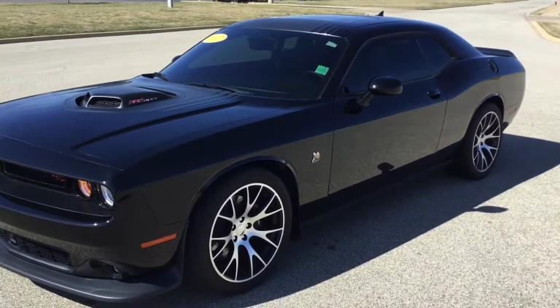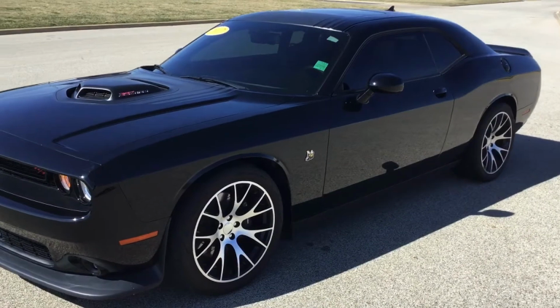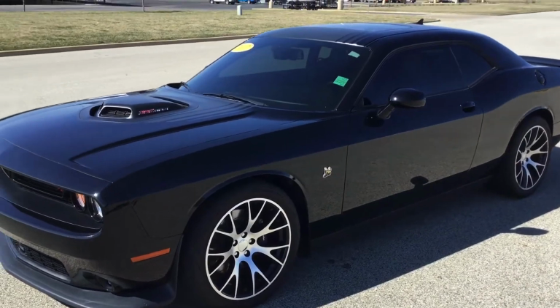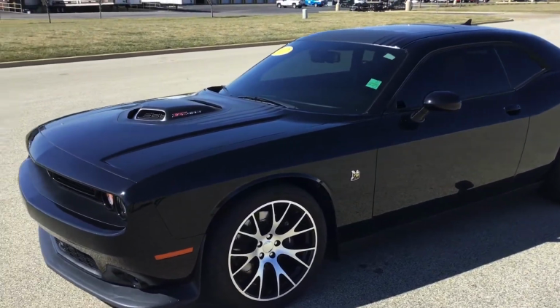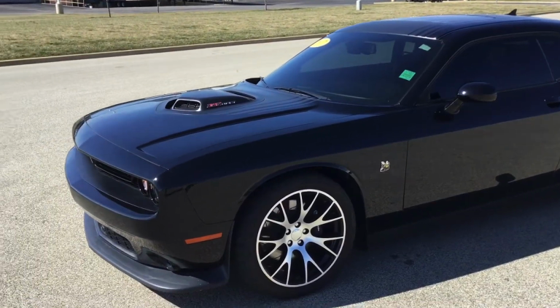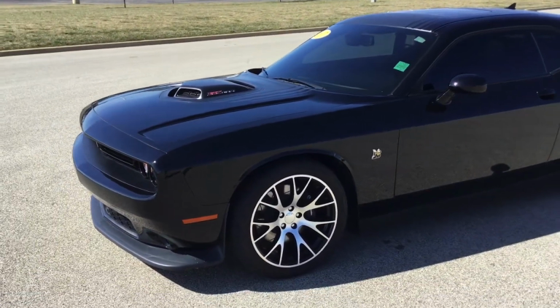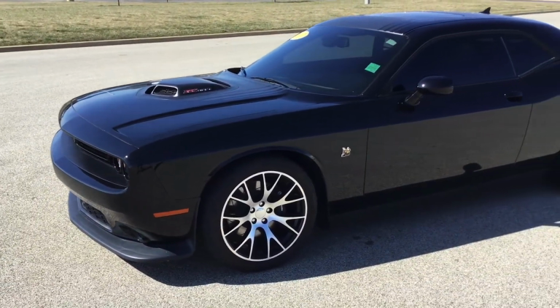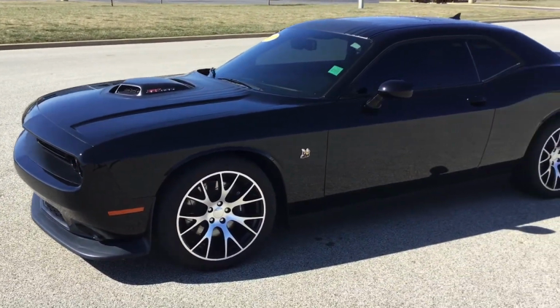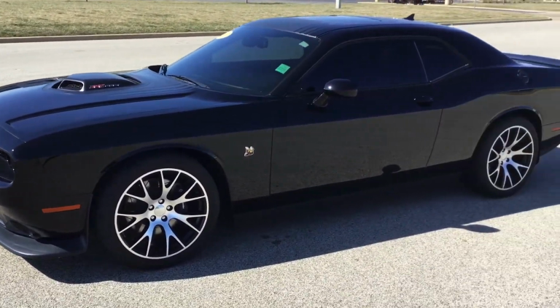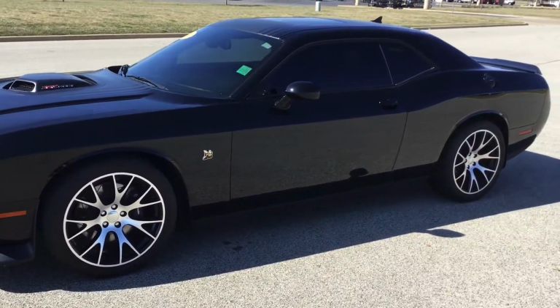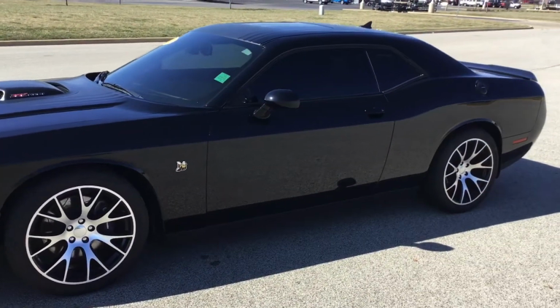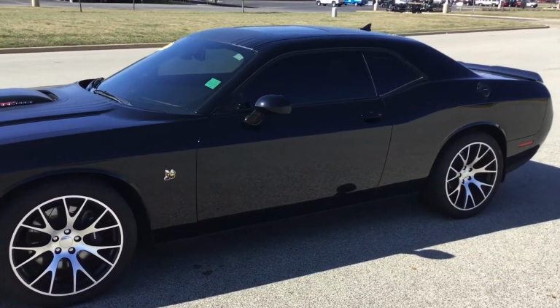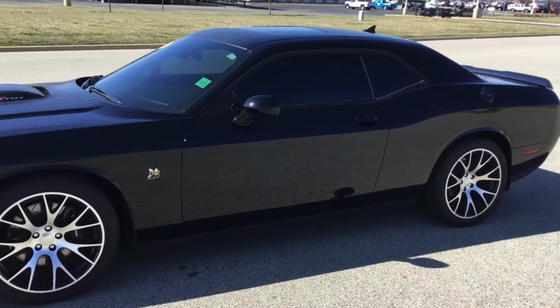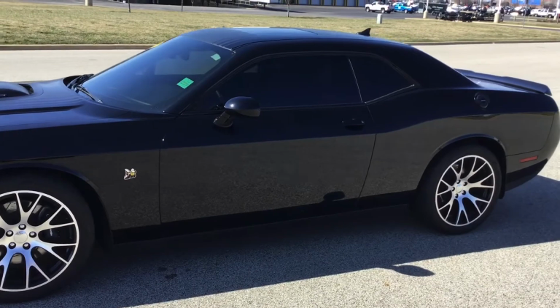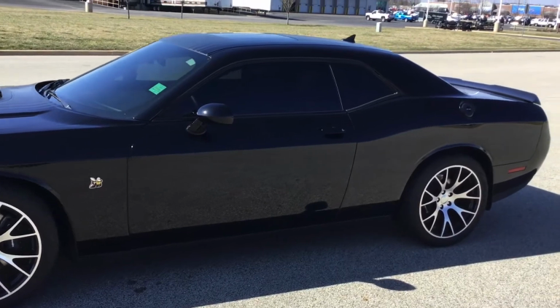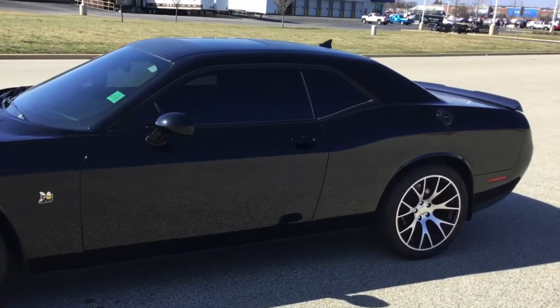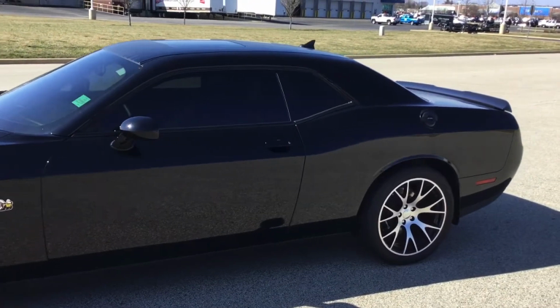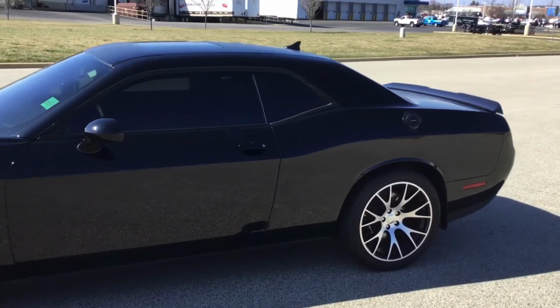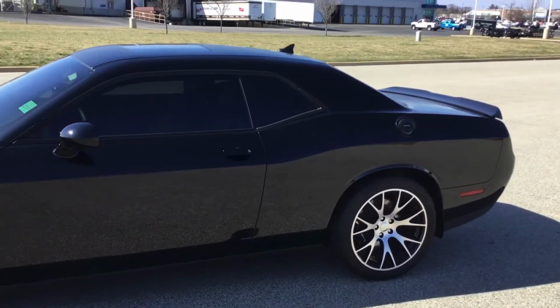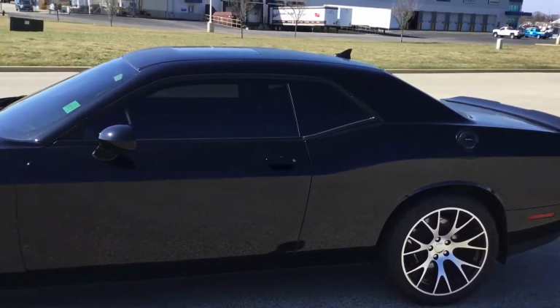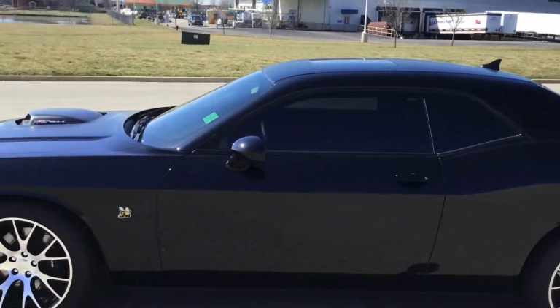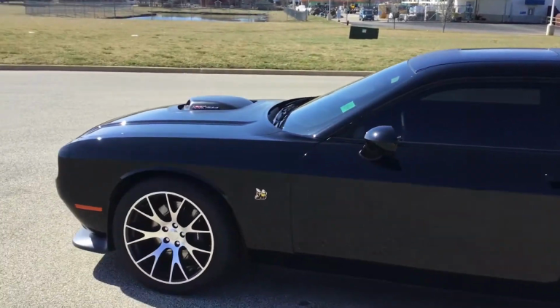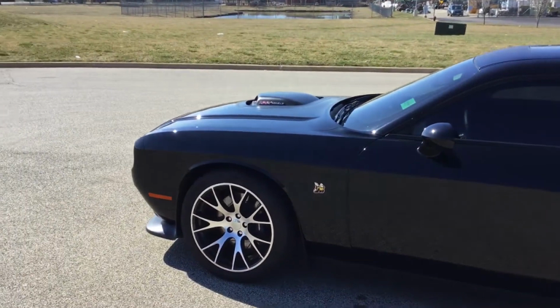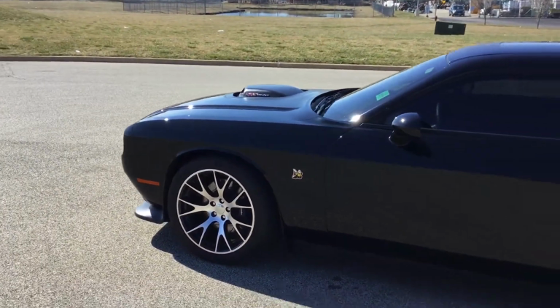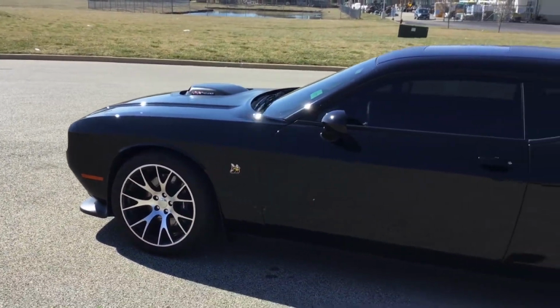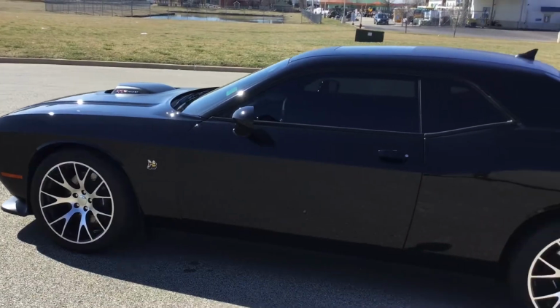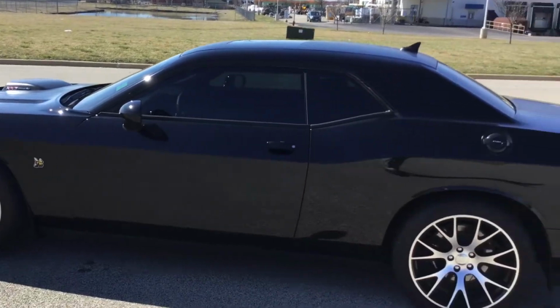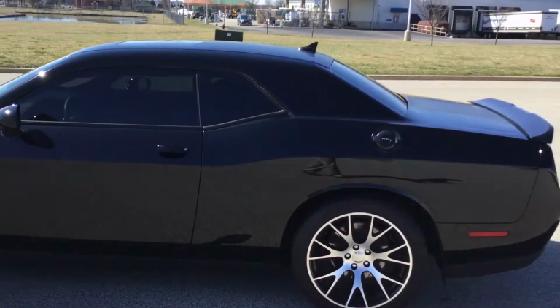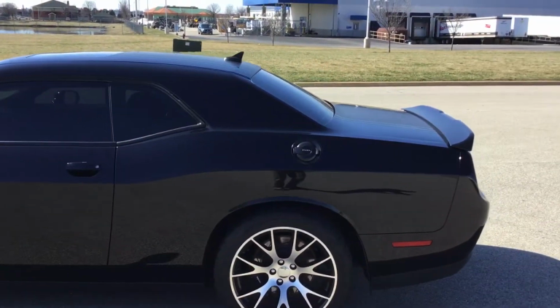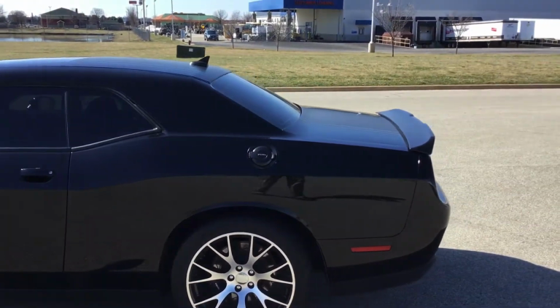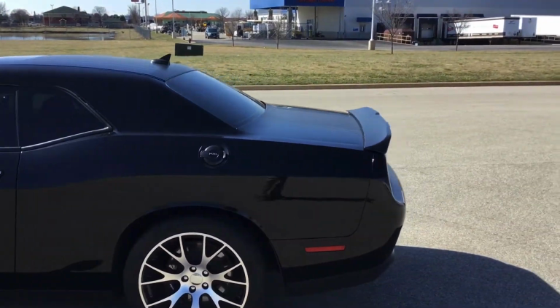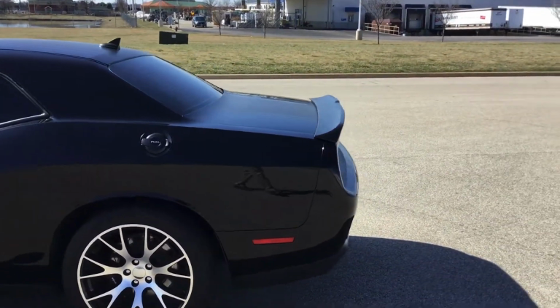We sold the car new and took it back on trade. Sold the gentleman a wide body and ordered it for him. So it's not like a young man owned it. Condition-wise, just in great shape.